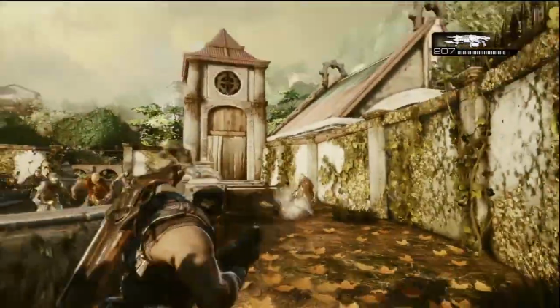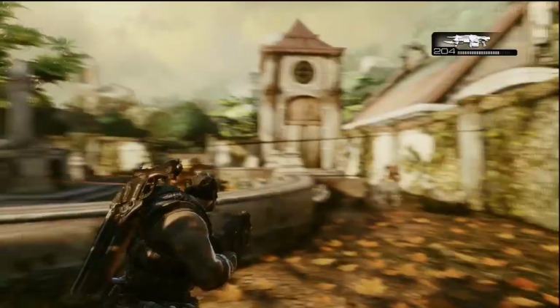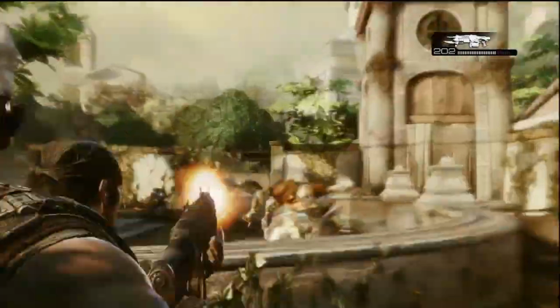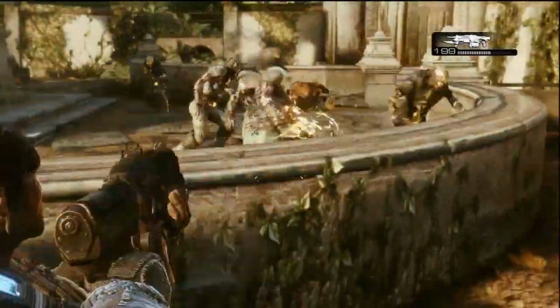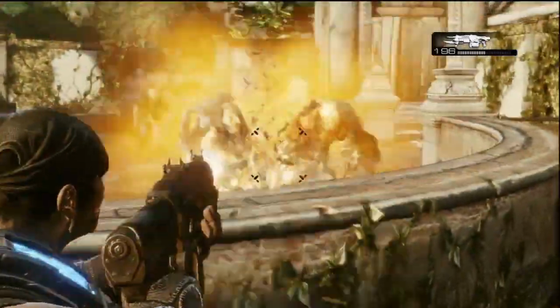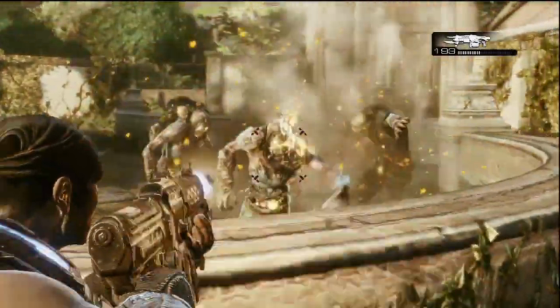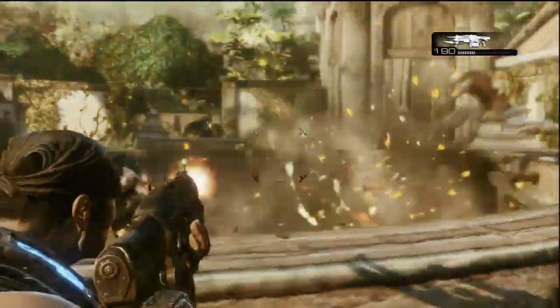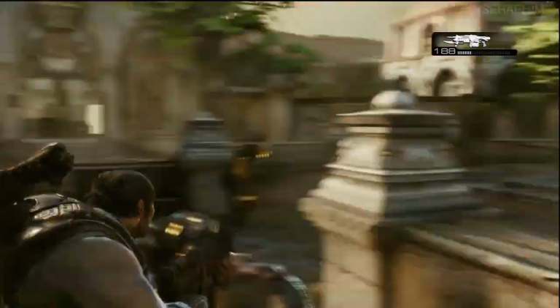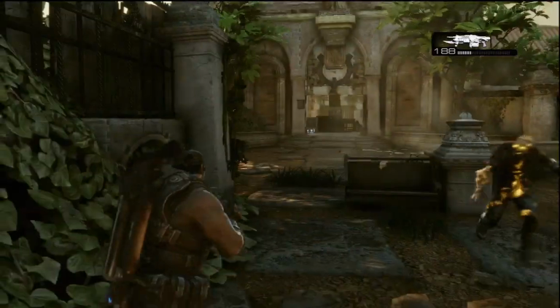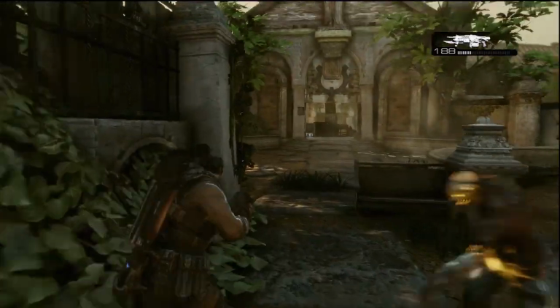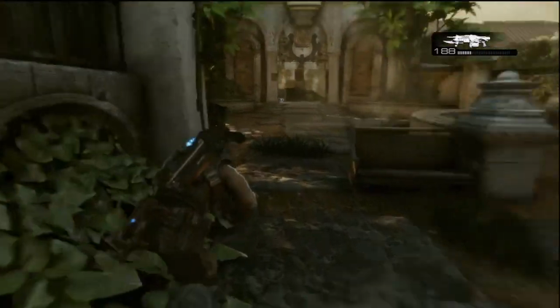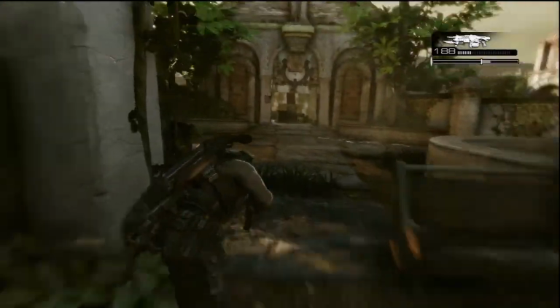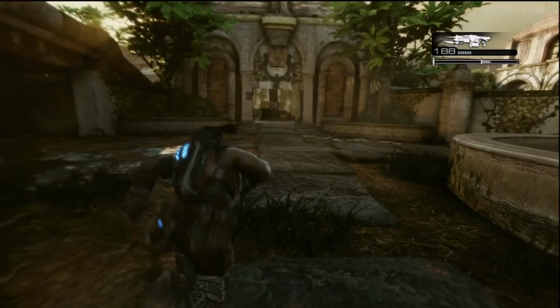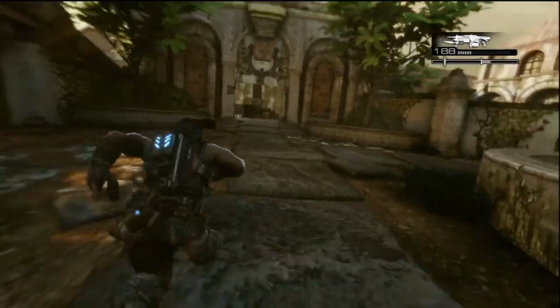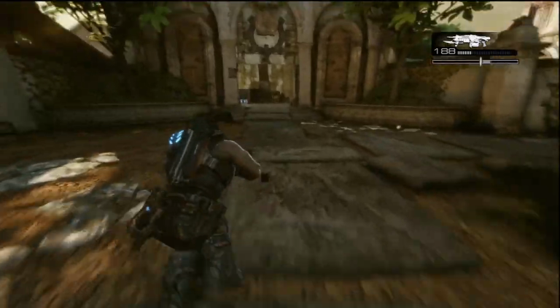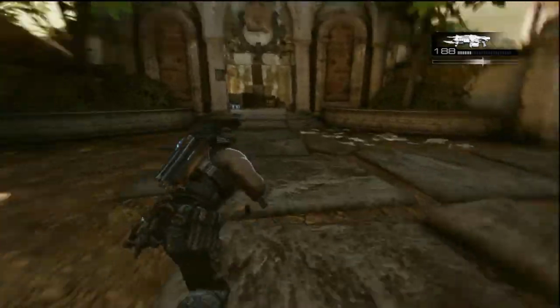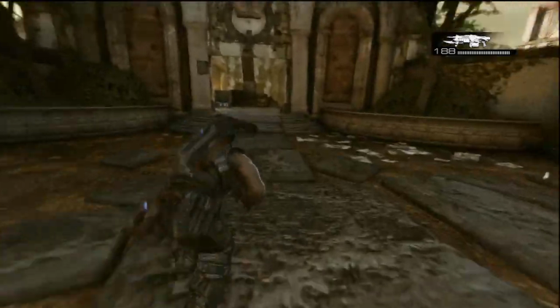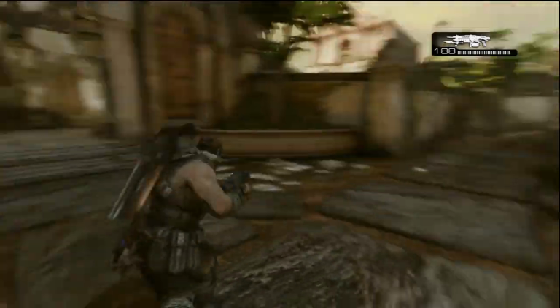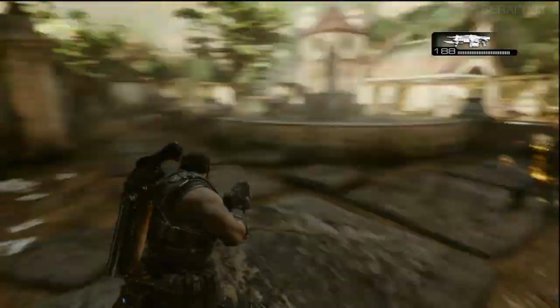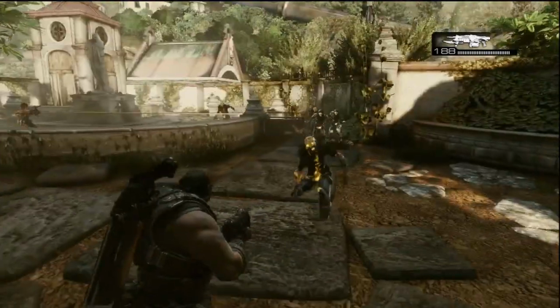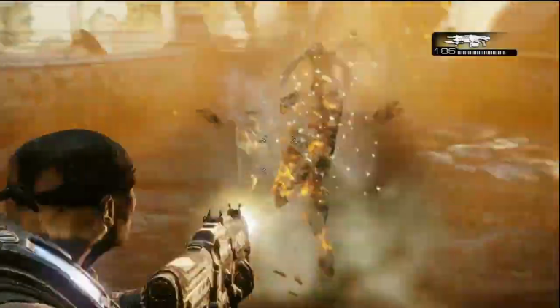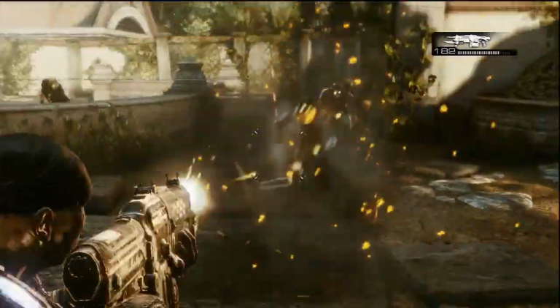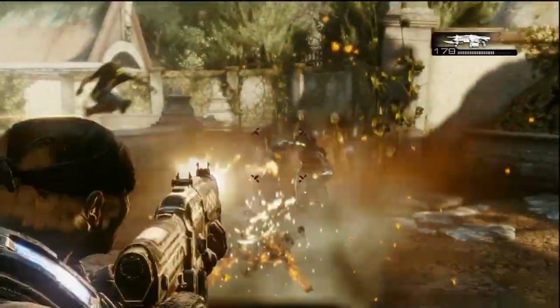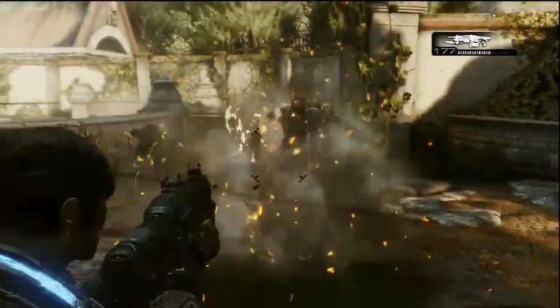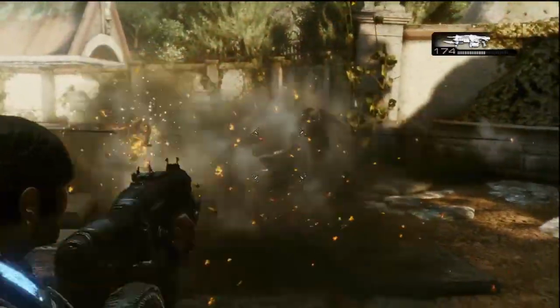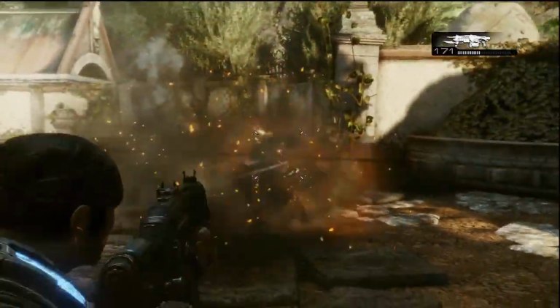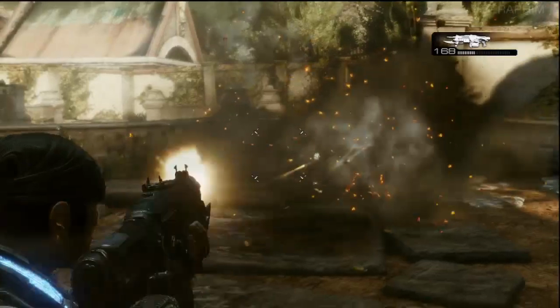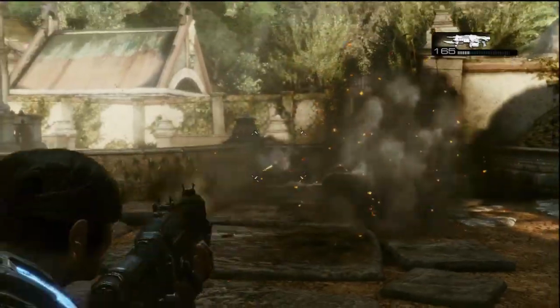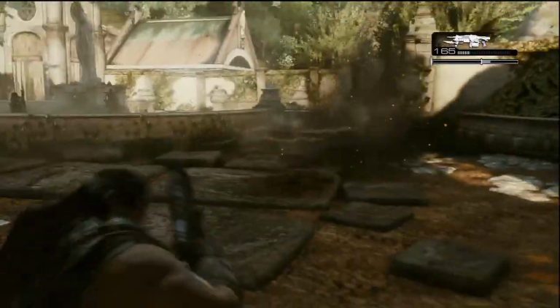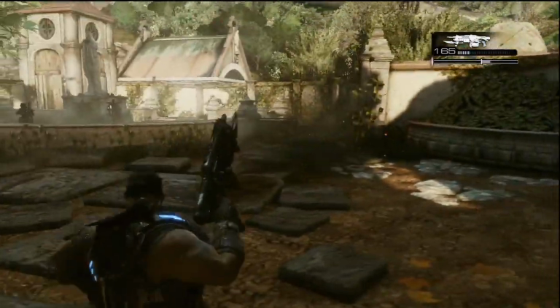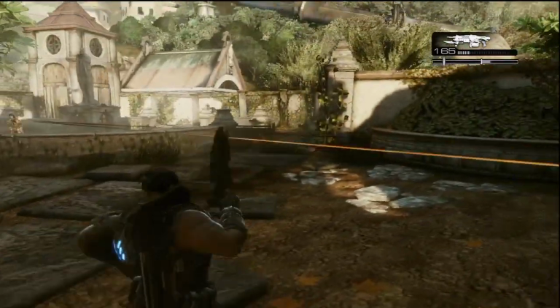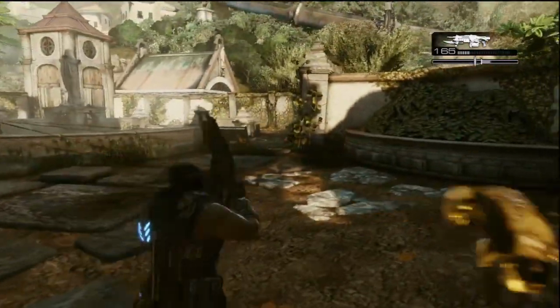Spin round and kill them, because they're not quite as good as you when it comes to traversing the environment. And if you spin round with the retro lancer, you can kill a ton of them, deal some serious damage, and just go to town.